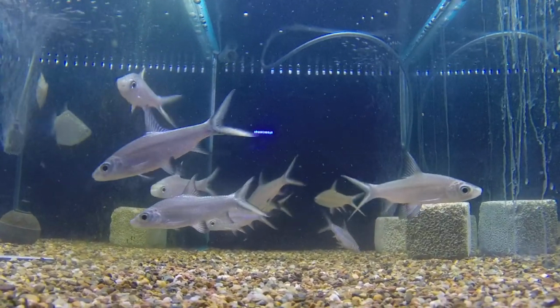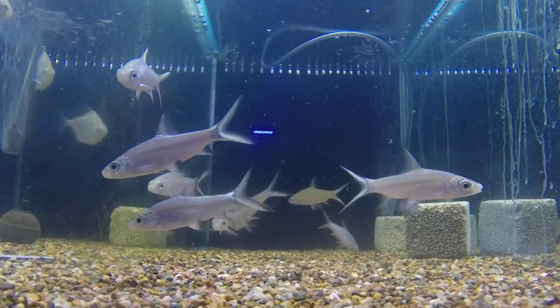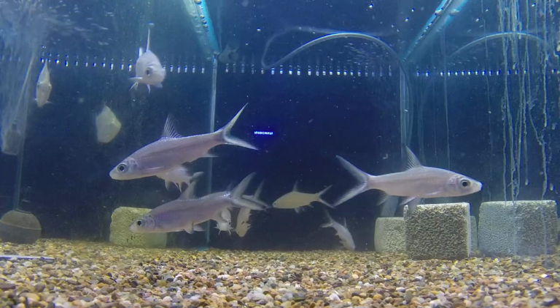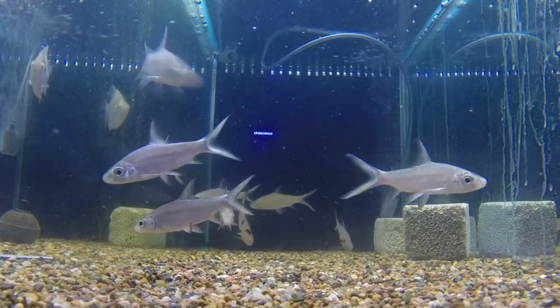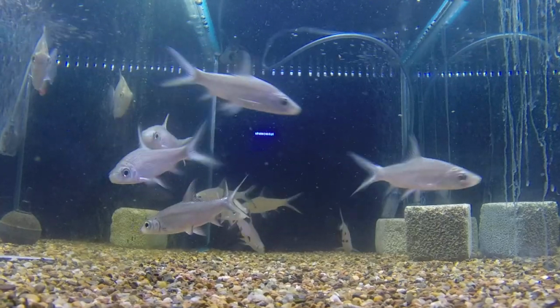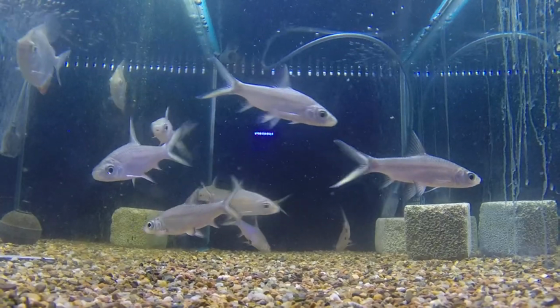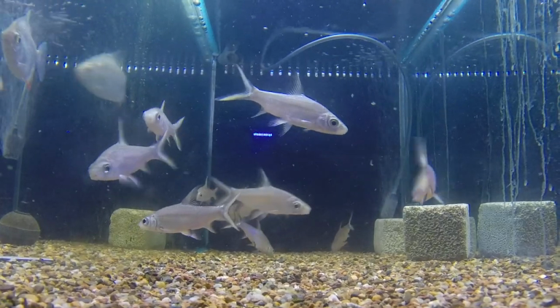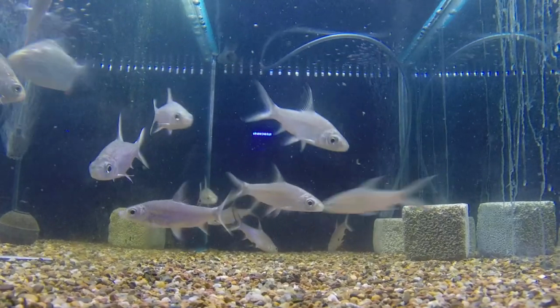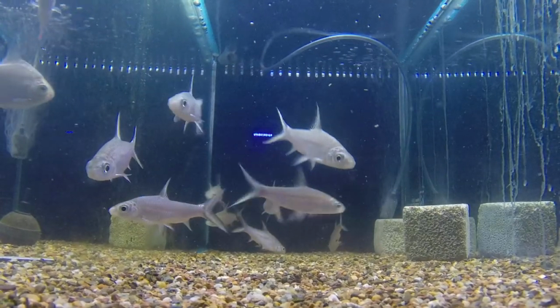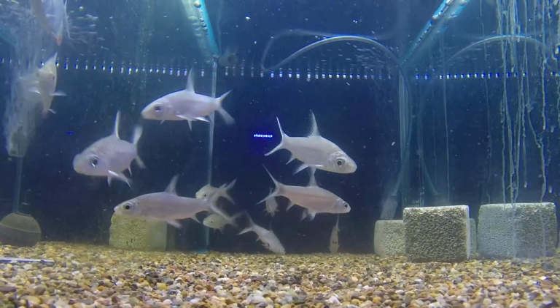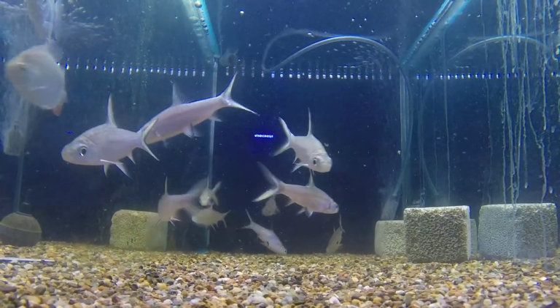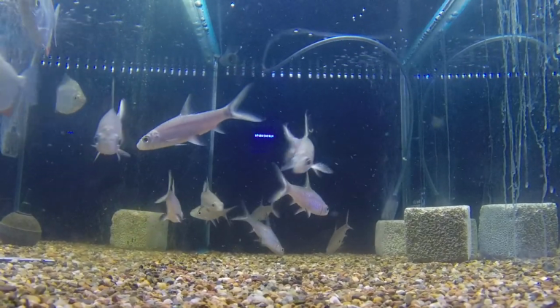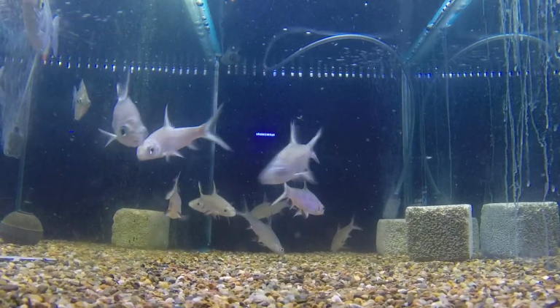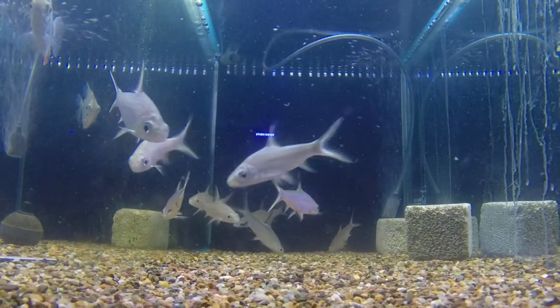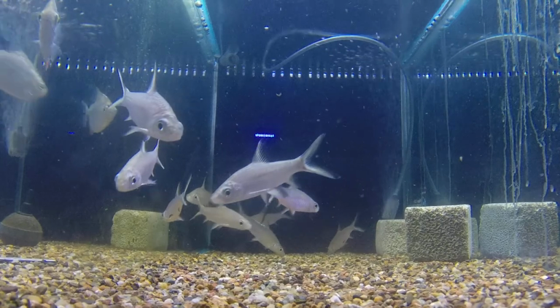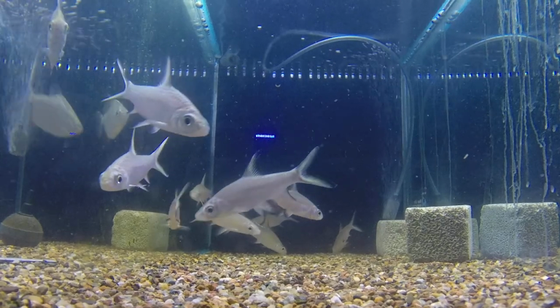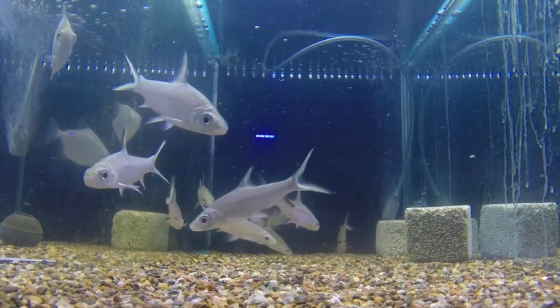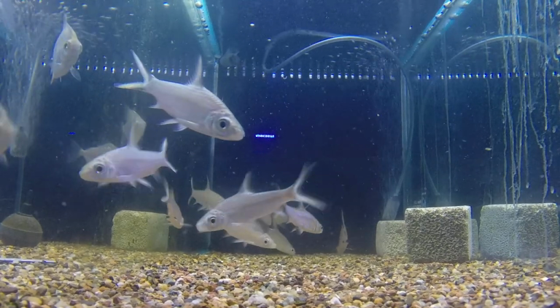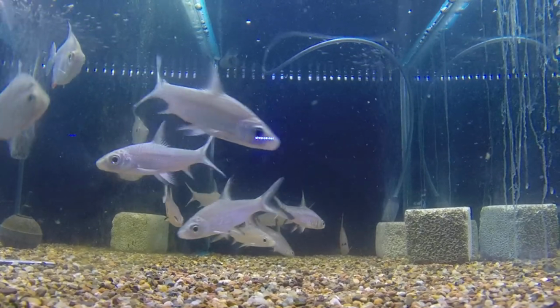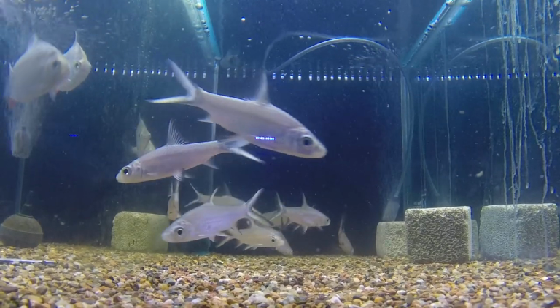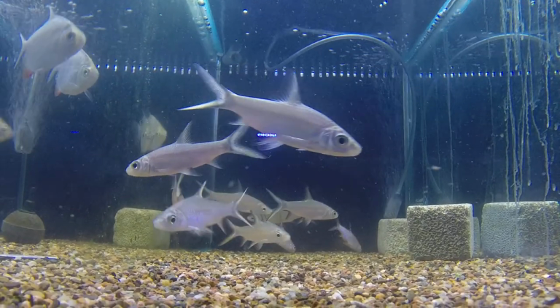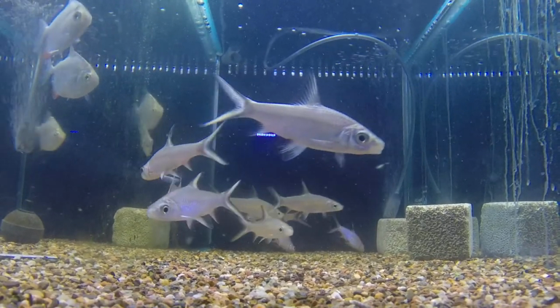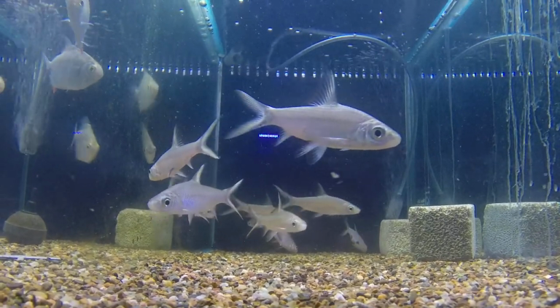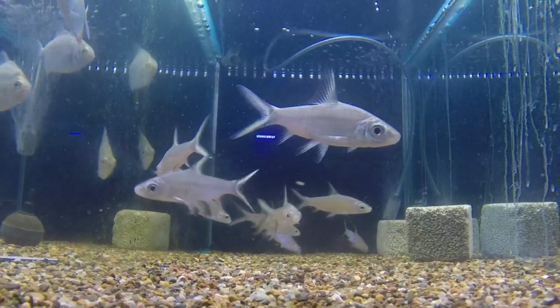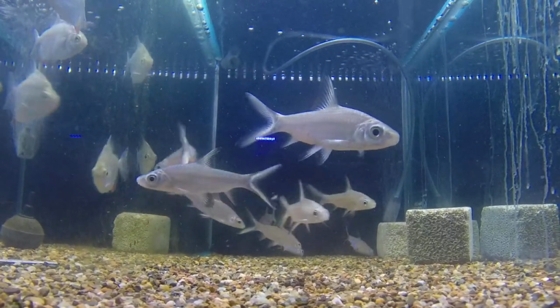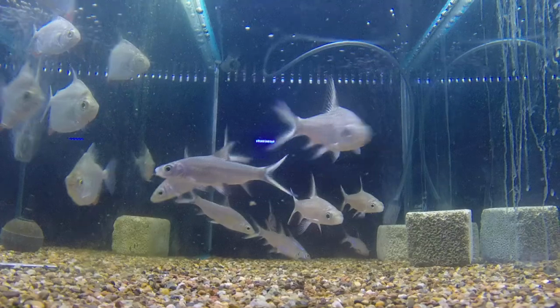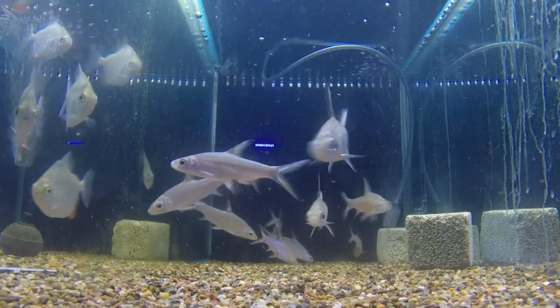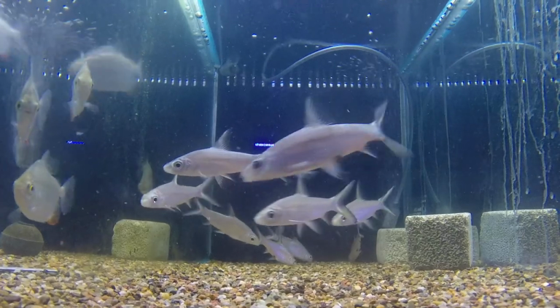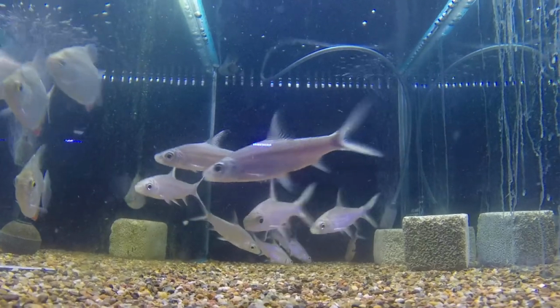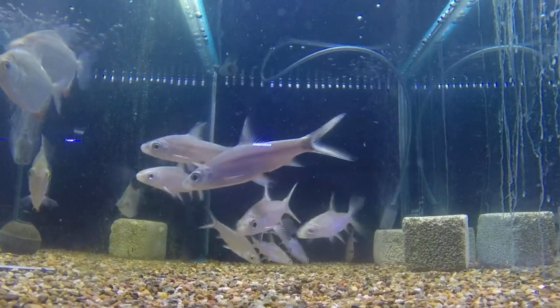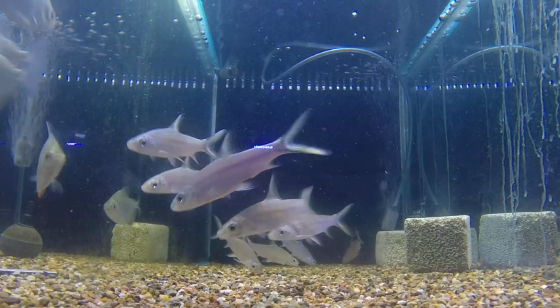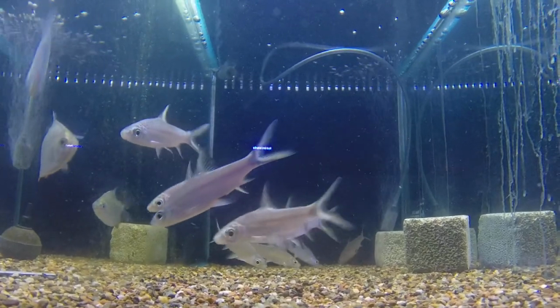They need plenty of space because they need room to swim and room to grow. They're commonly kept in a standard tropical aquarium in standard tropical conditions. These are a real favourite with kids.